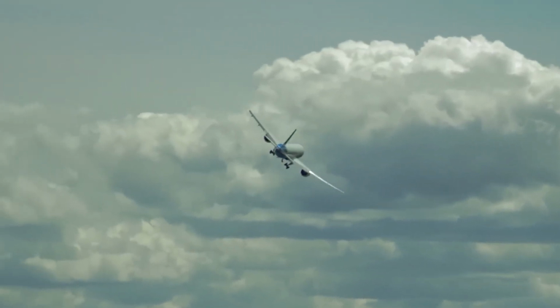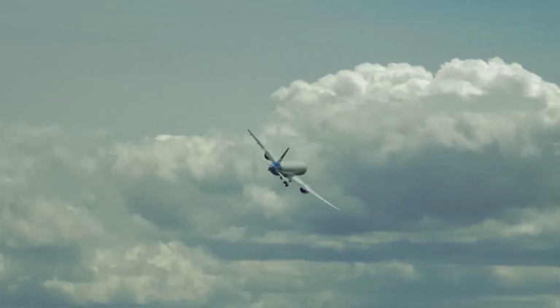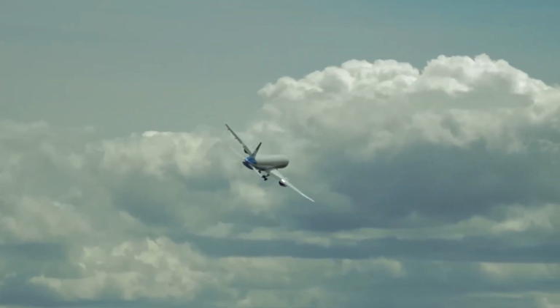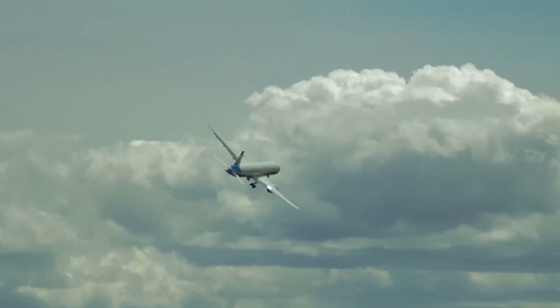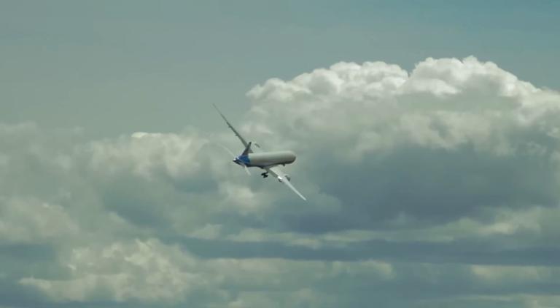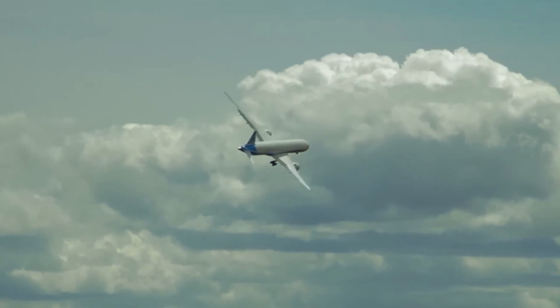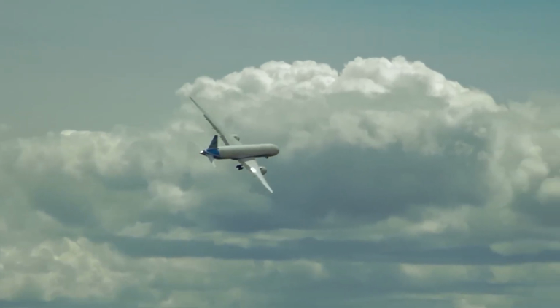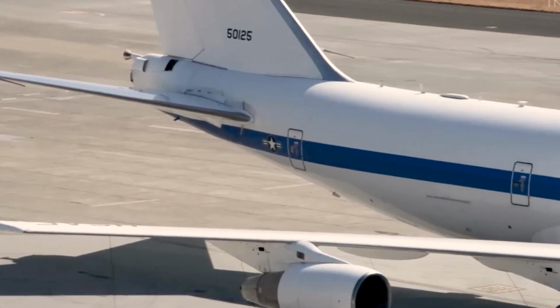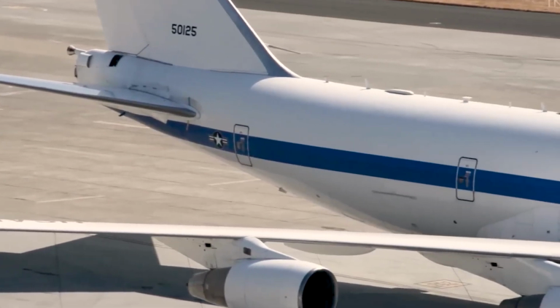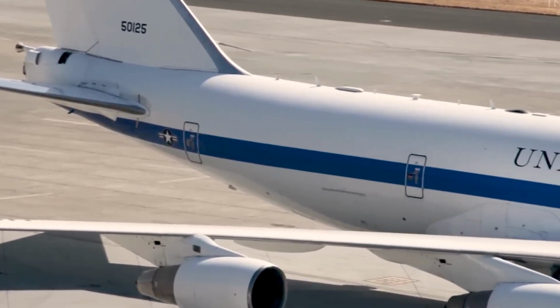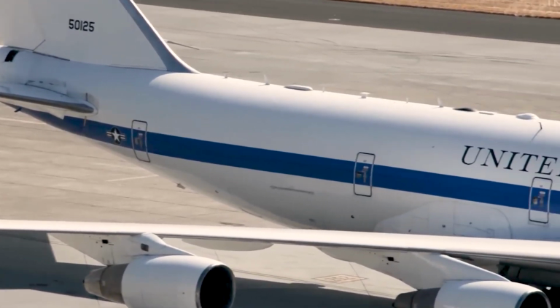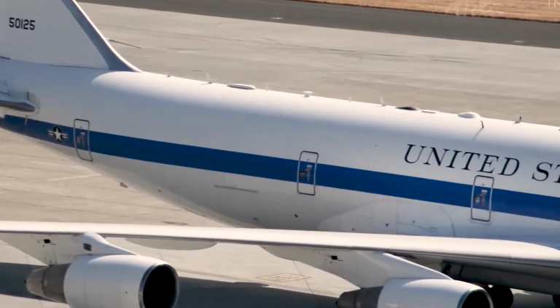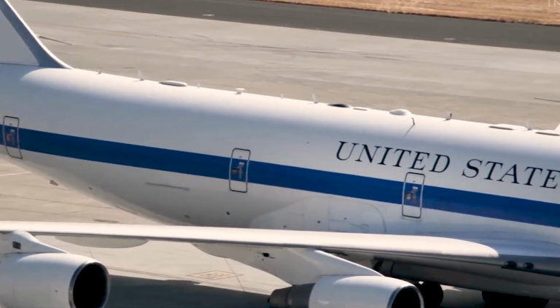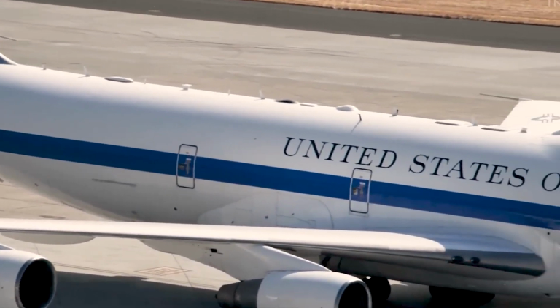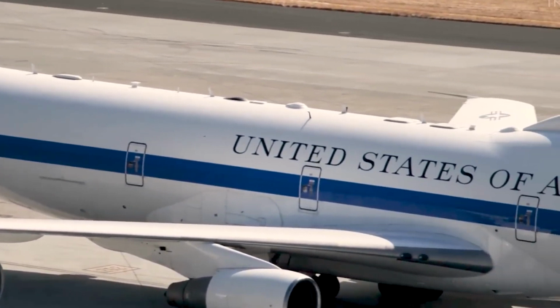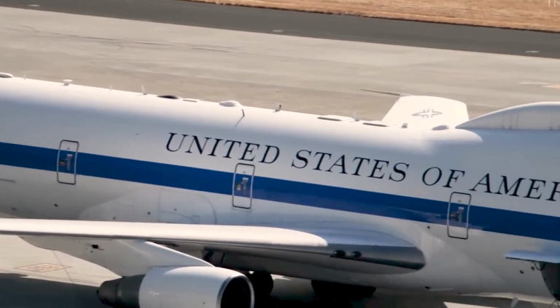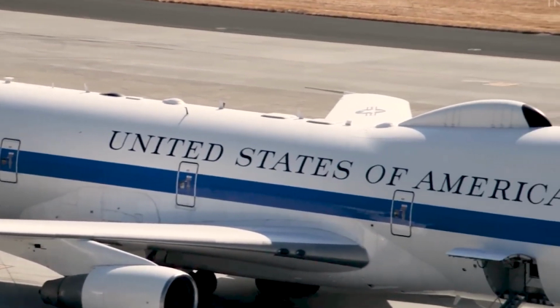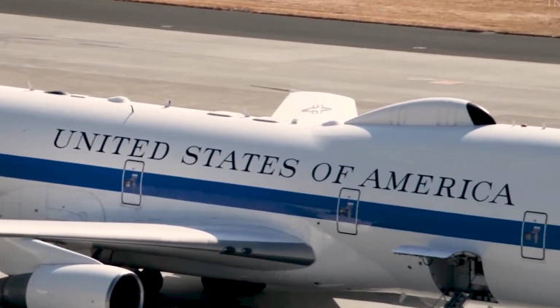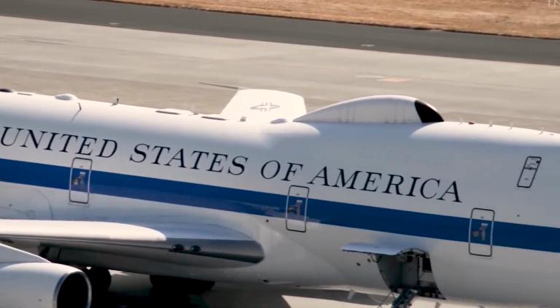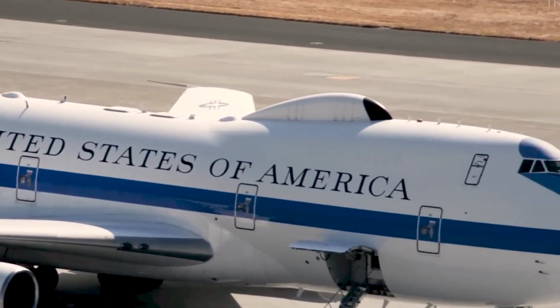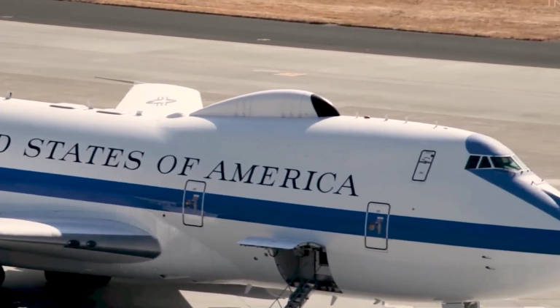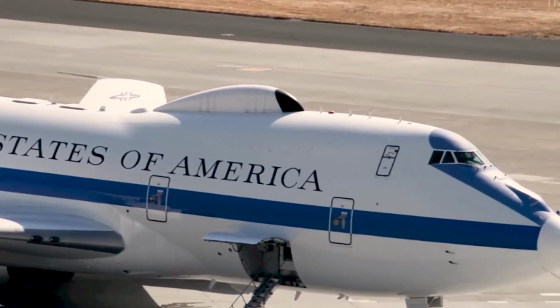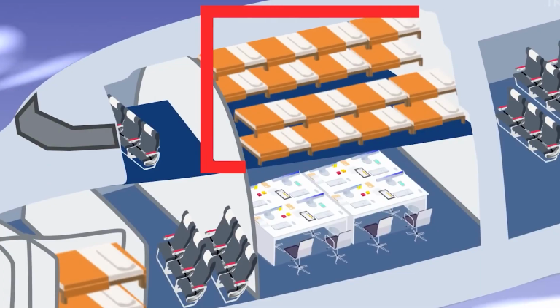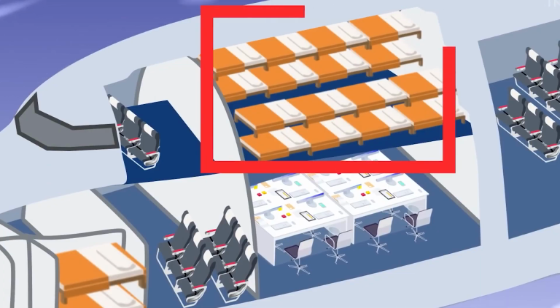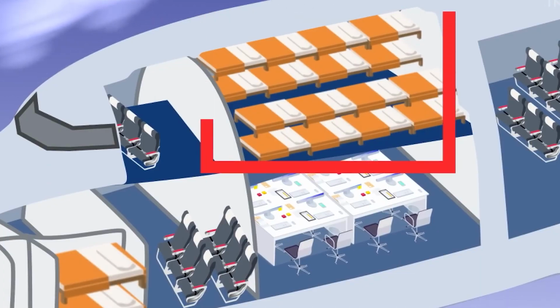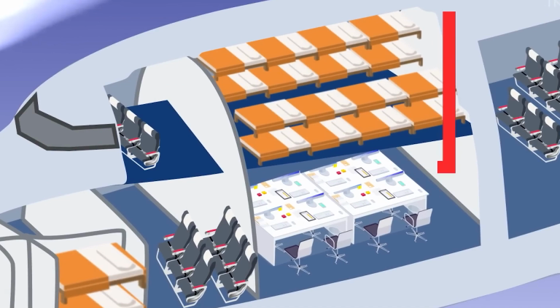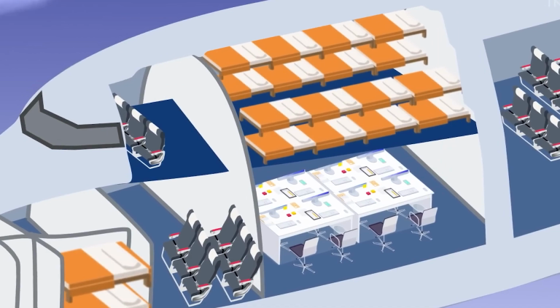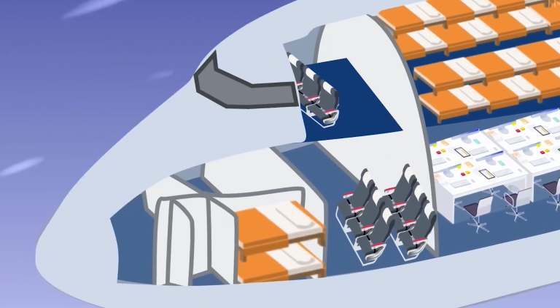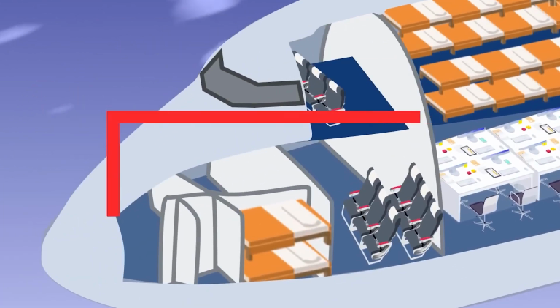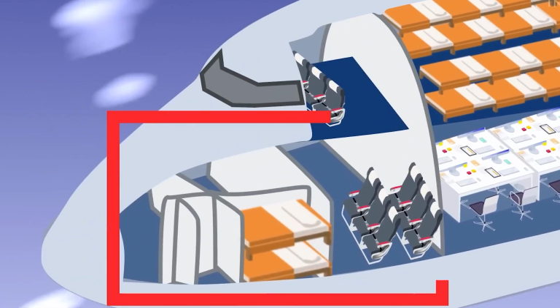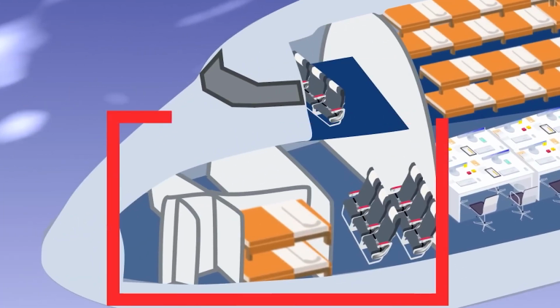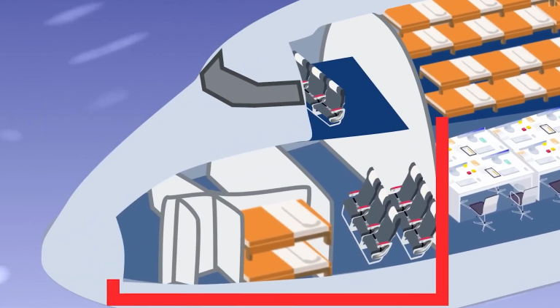And can stay in the air for days with aerial refueling. All of this was possible because of the 747's huge size, strength, and clever design. And yes, the raised cockpit and clear nose area played a part in that flexibility.